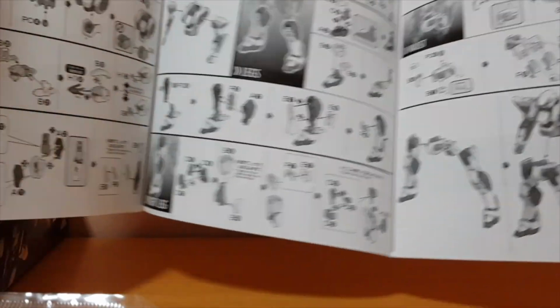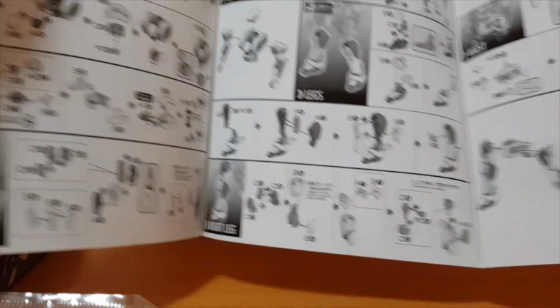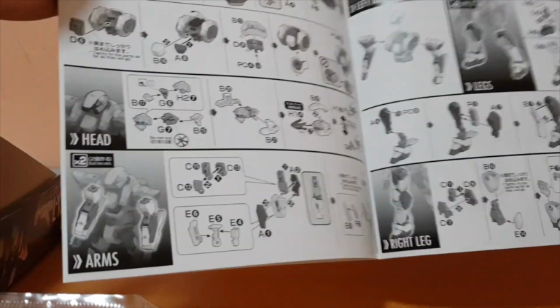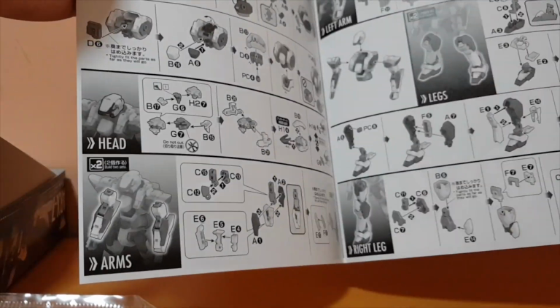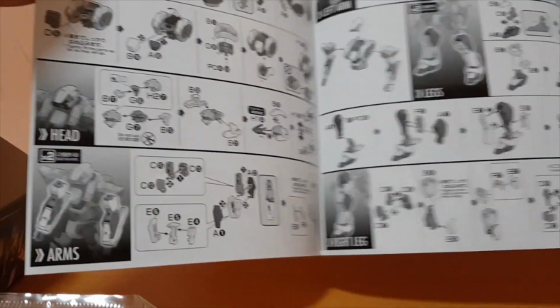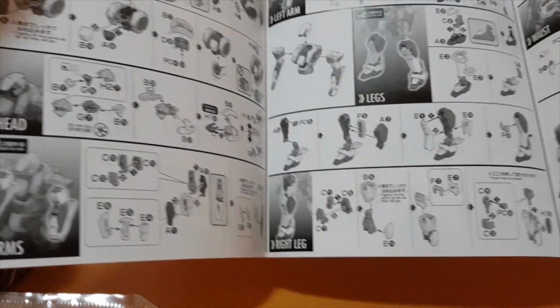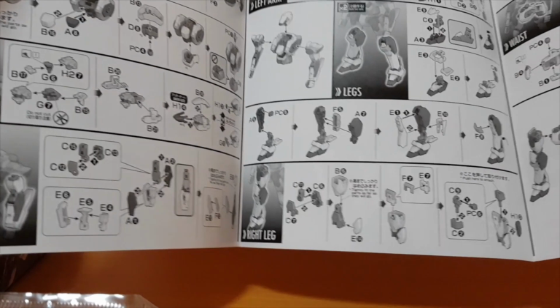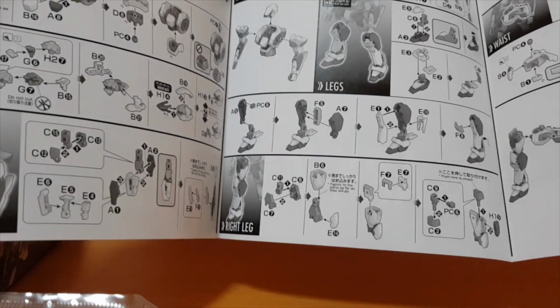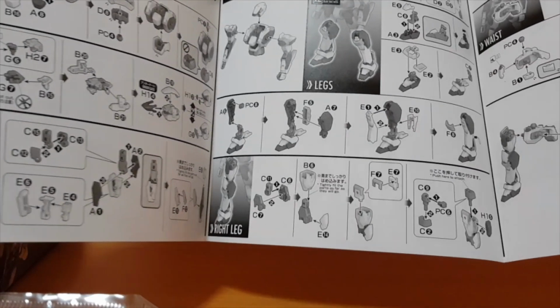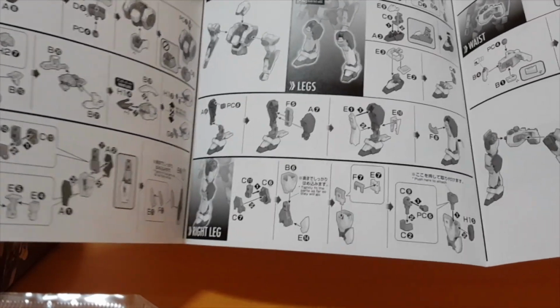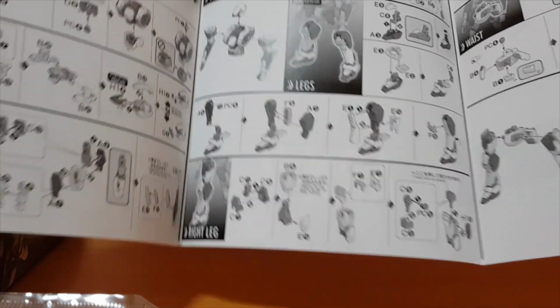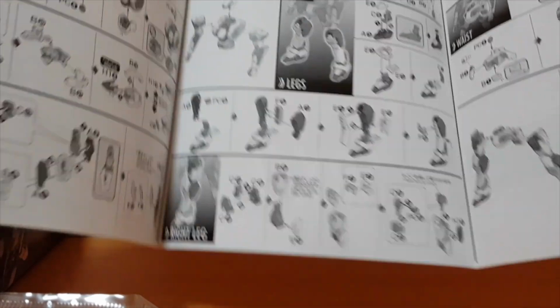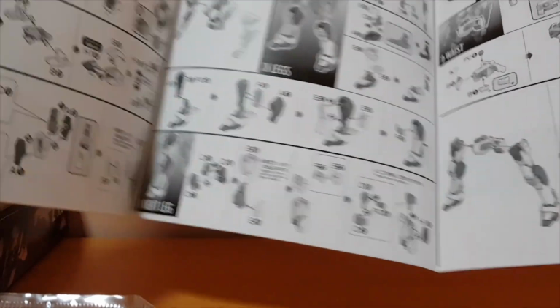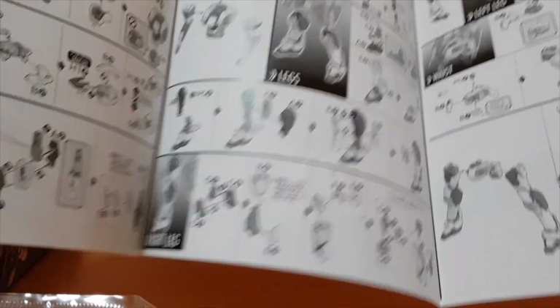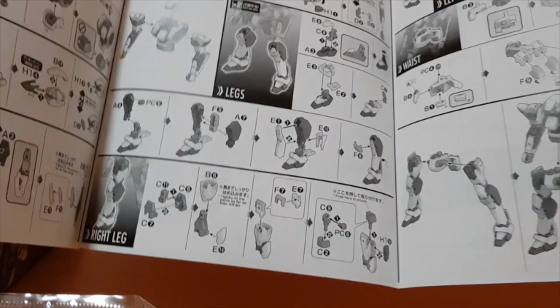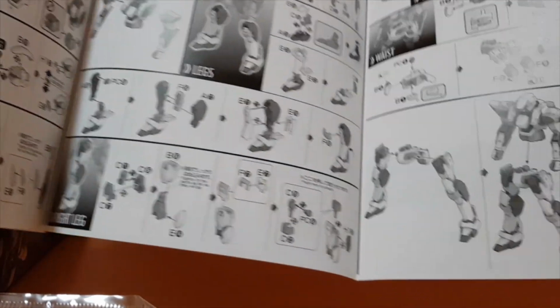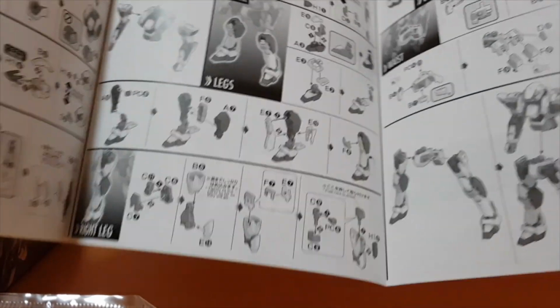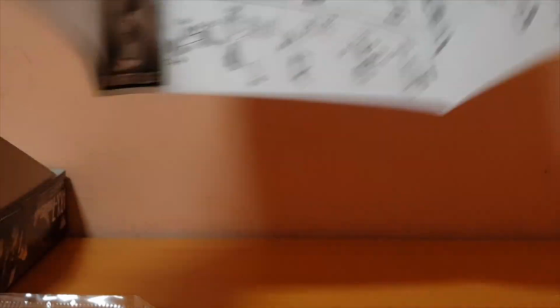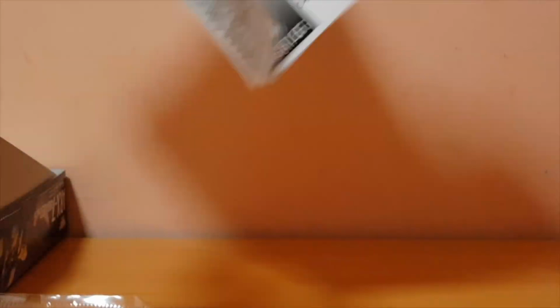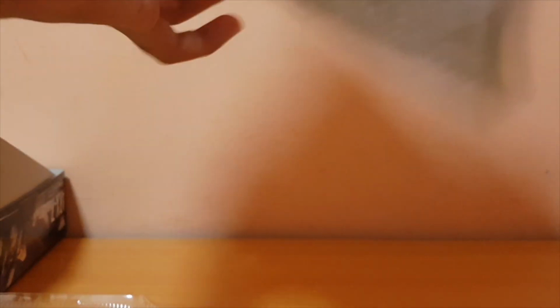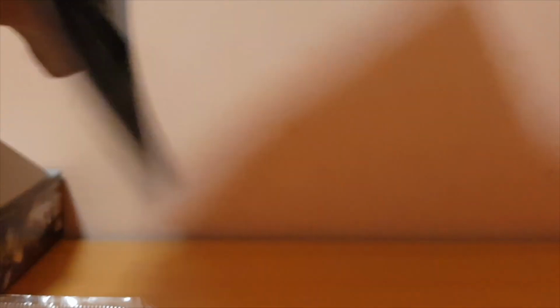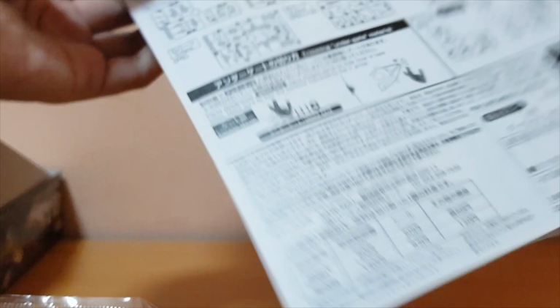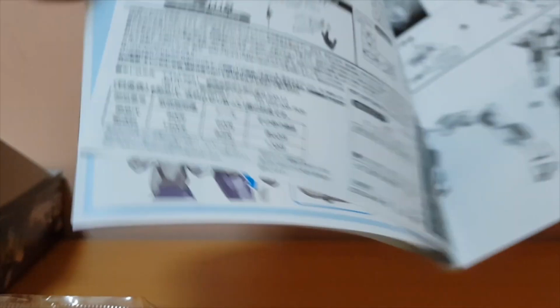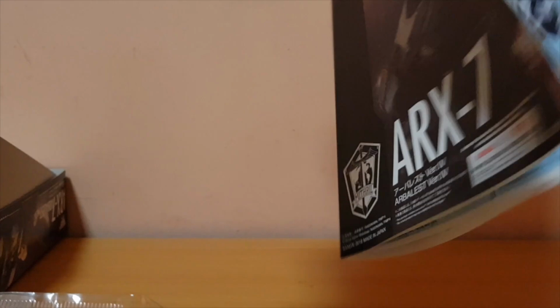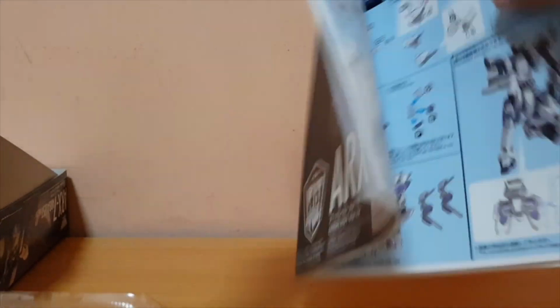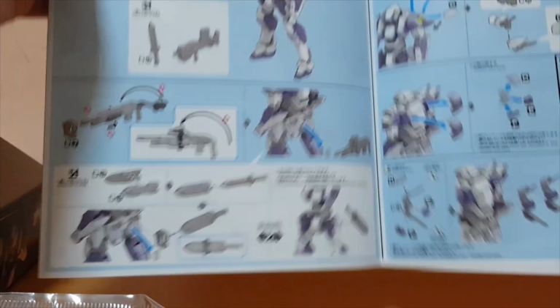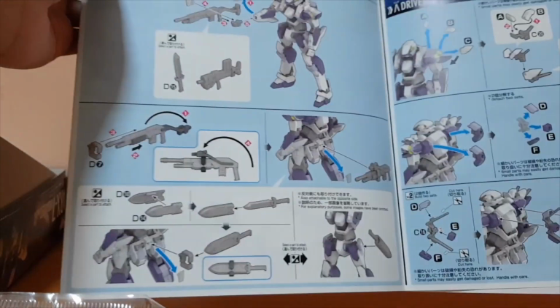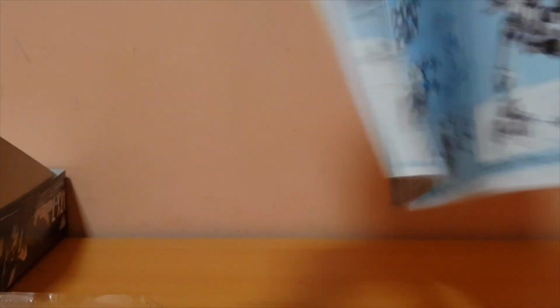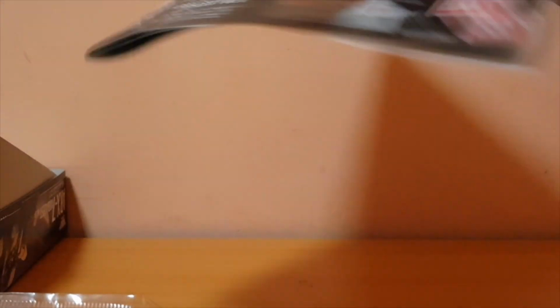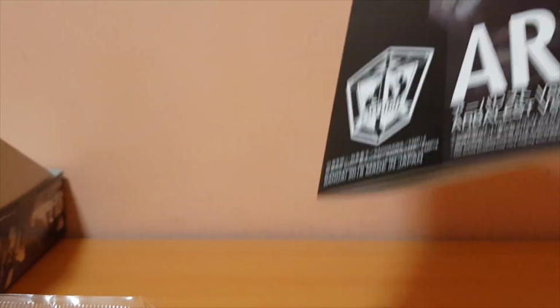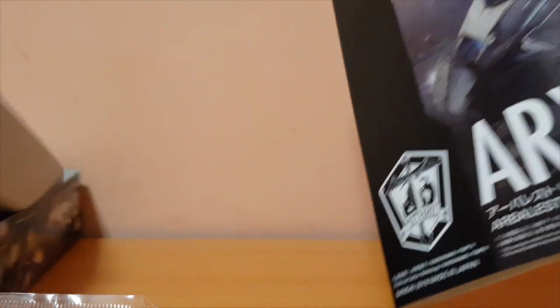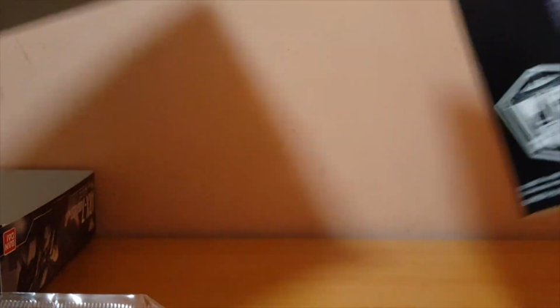So basically you build the body, the head, the arms, the legs, the waist, then you put the weapons on and you're good to go — and the Lambda Driver as well.